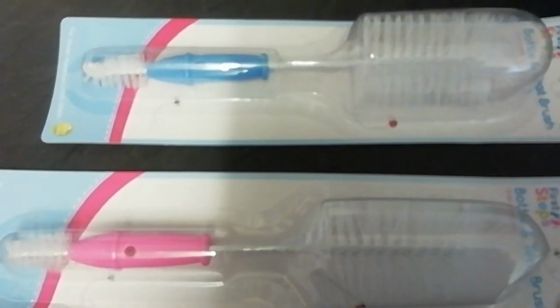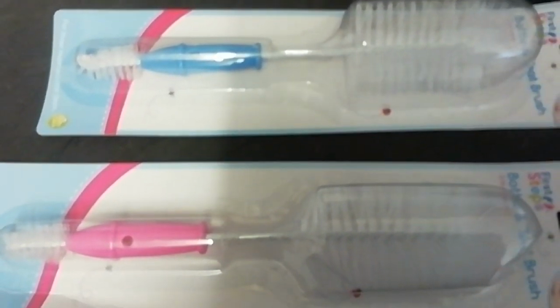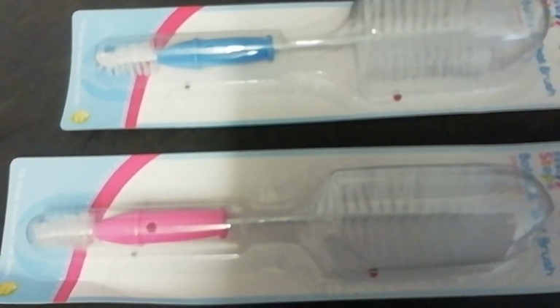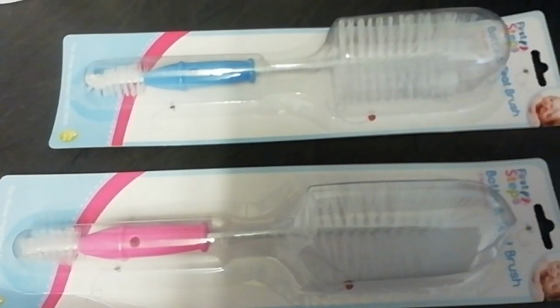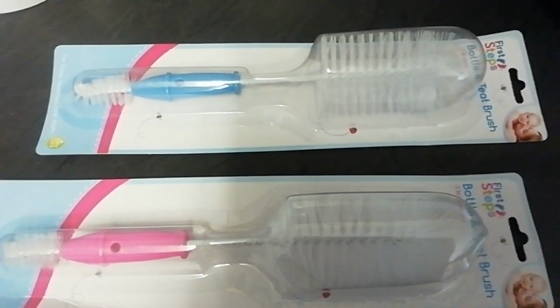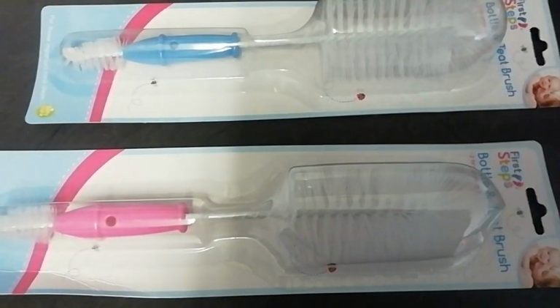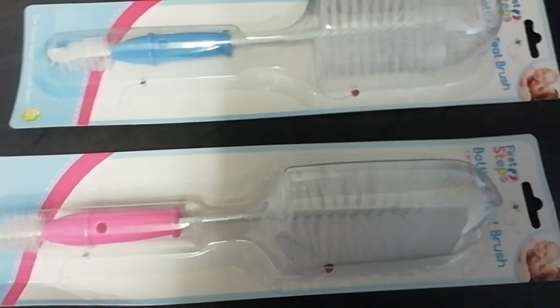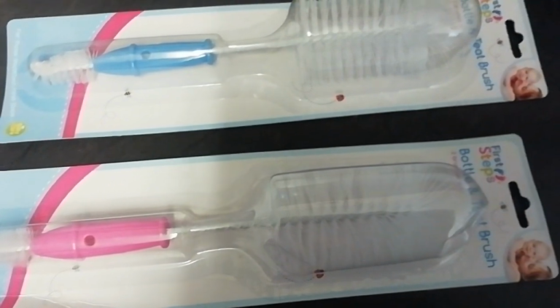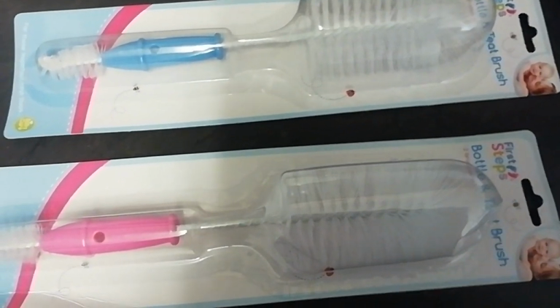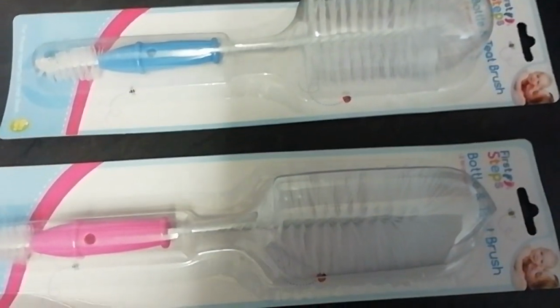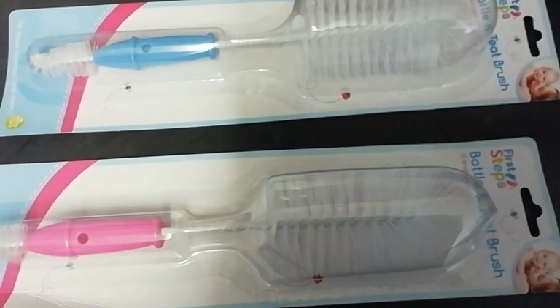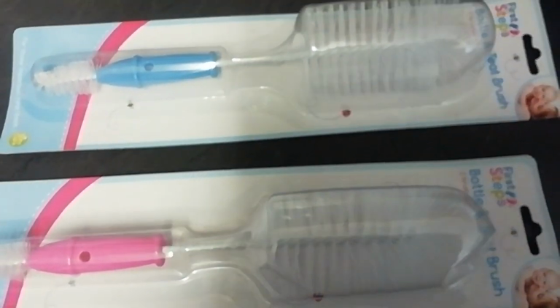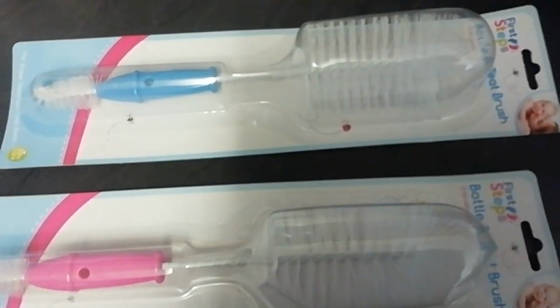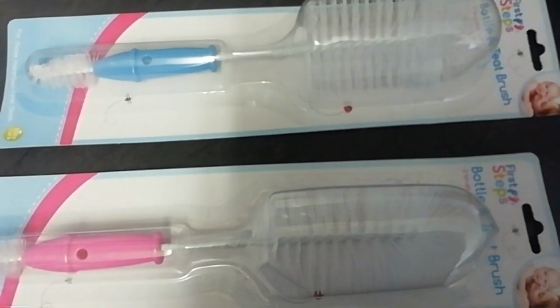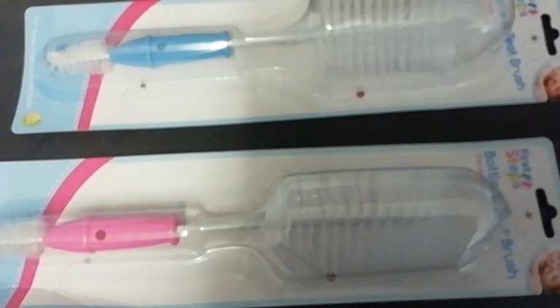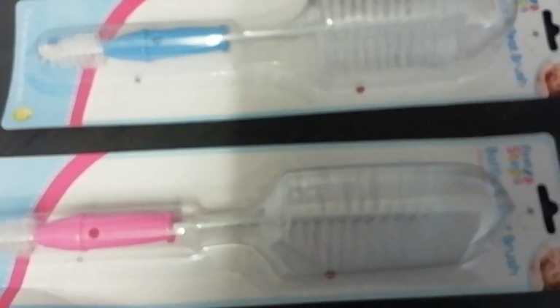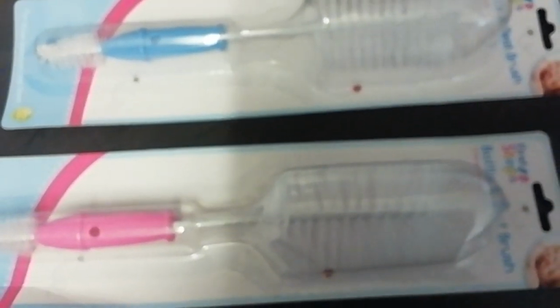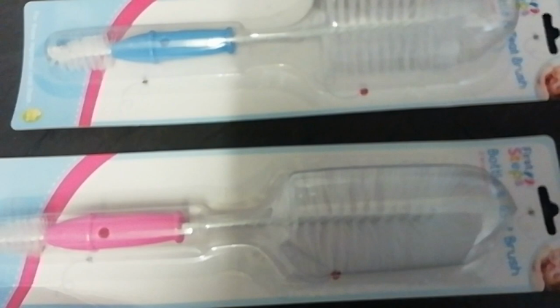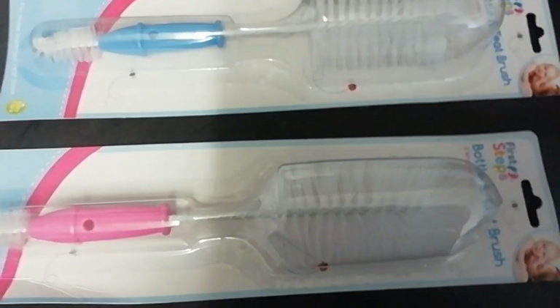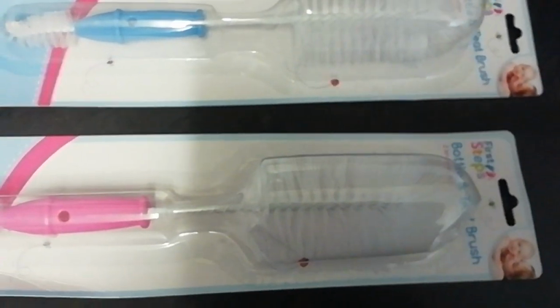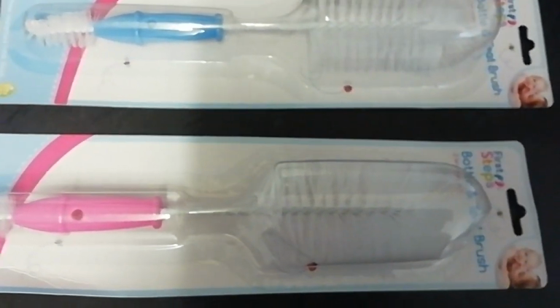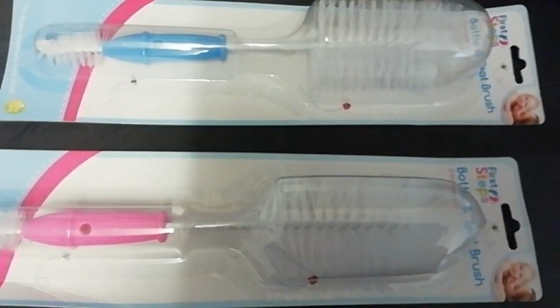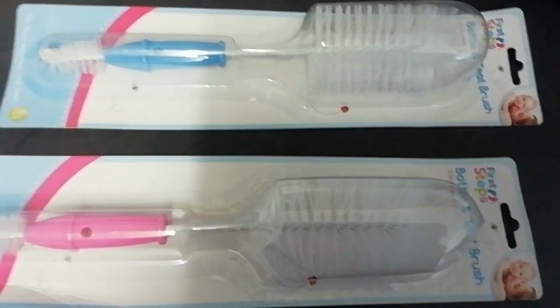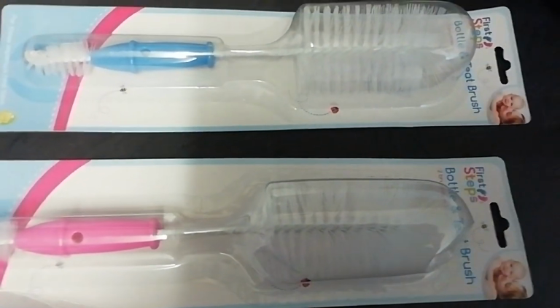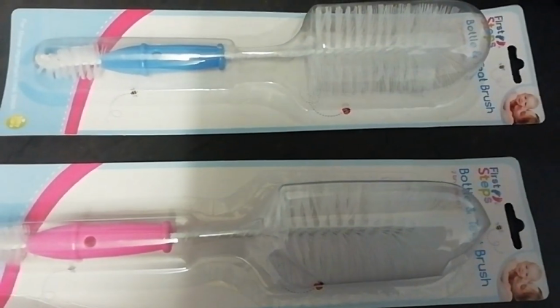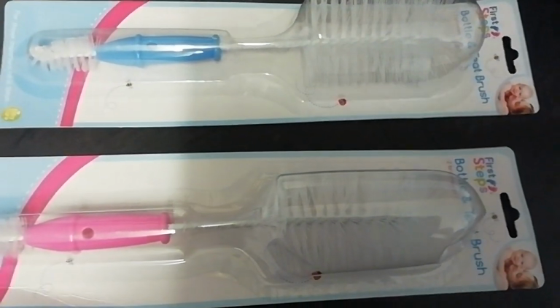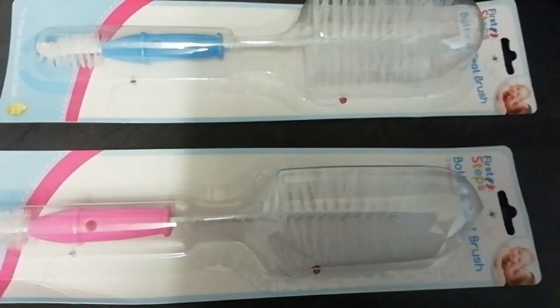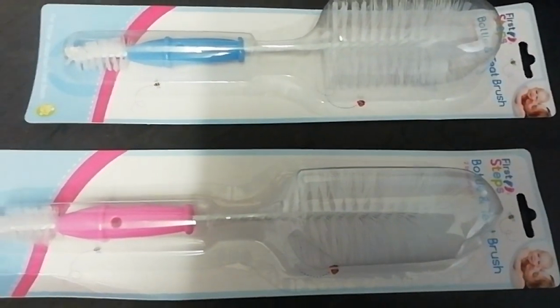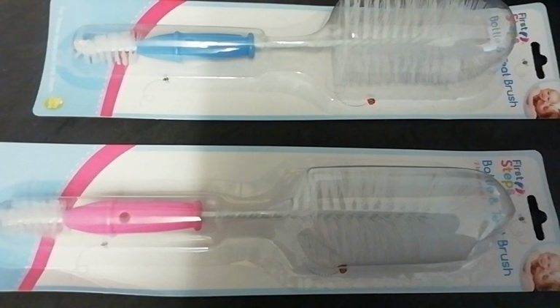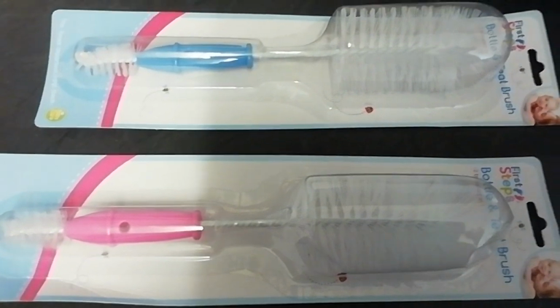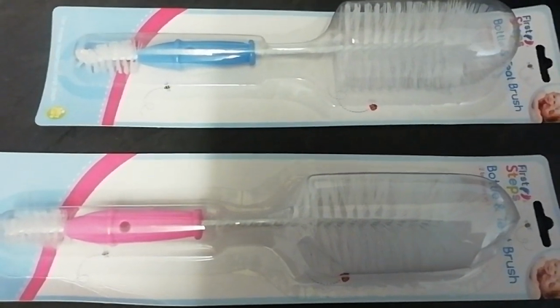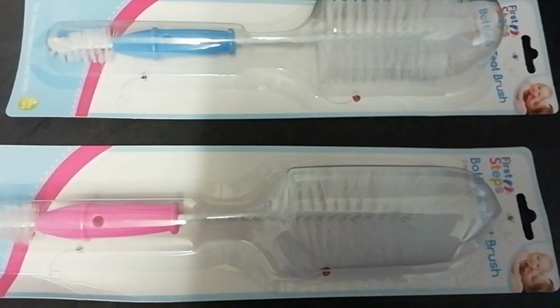Hi guys, I'm back again with another video. Today I'm showing you what is going to be available in our eBay store, as well as Etsy and our Amazon store once it's up and running.